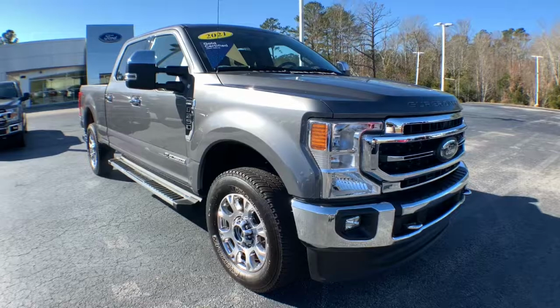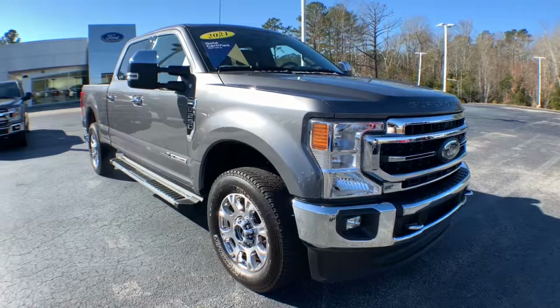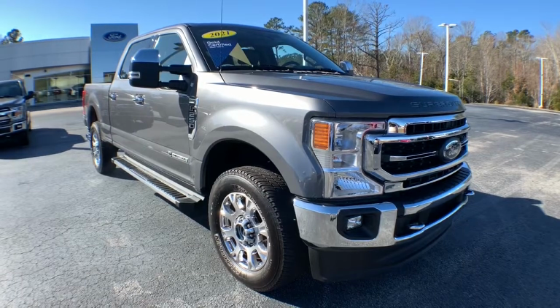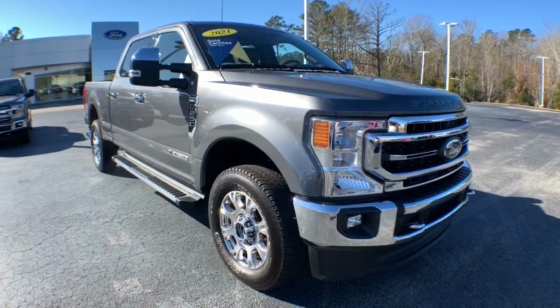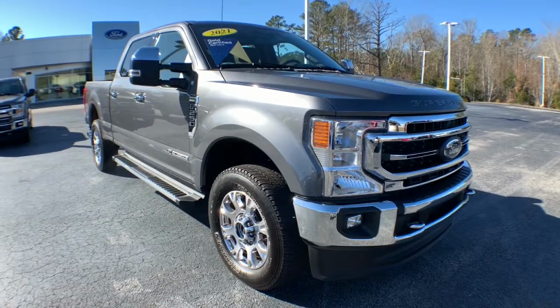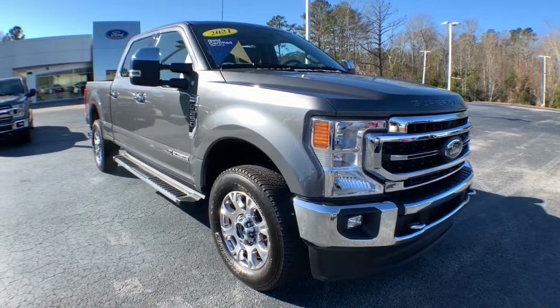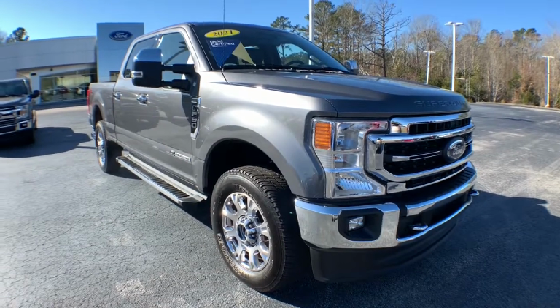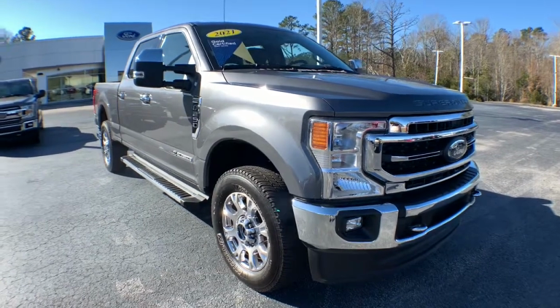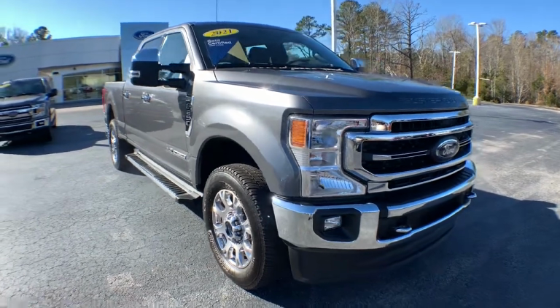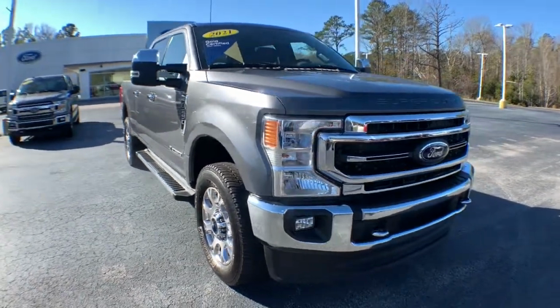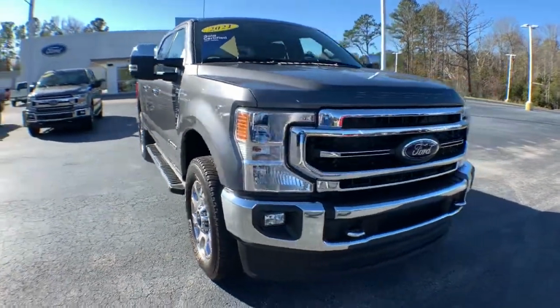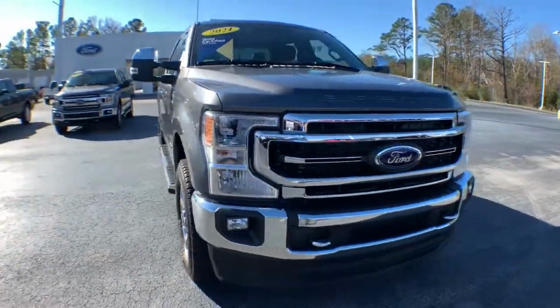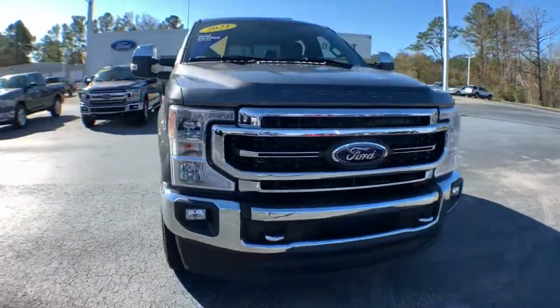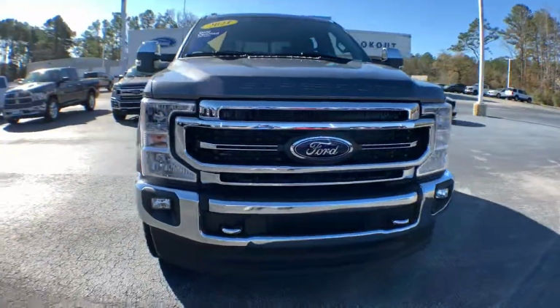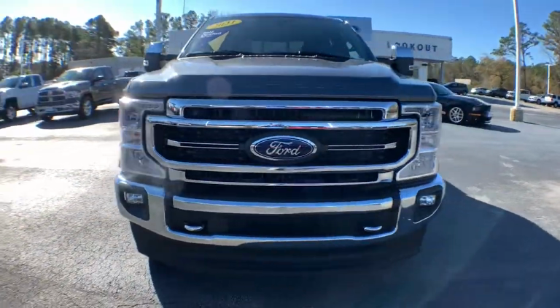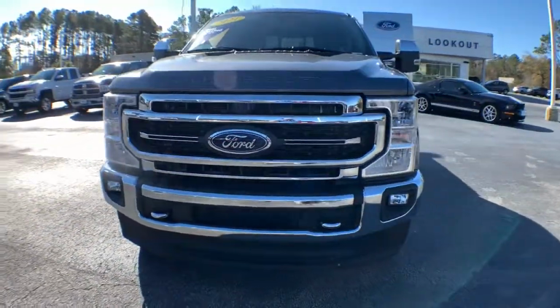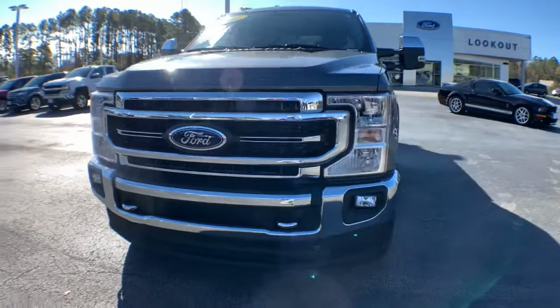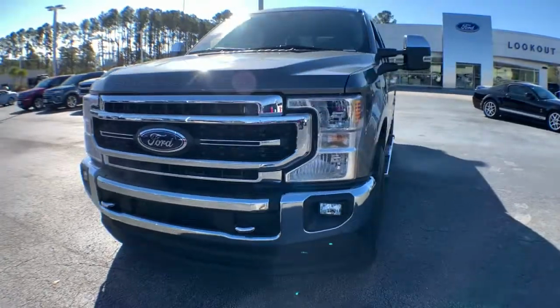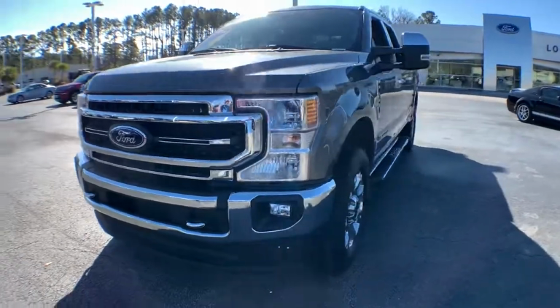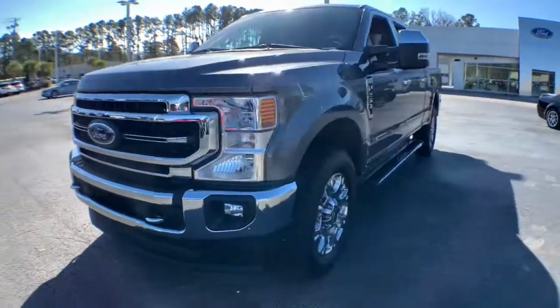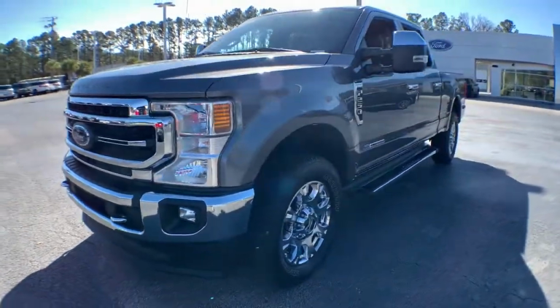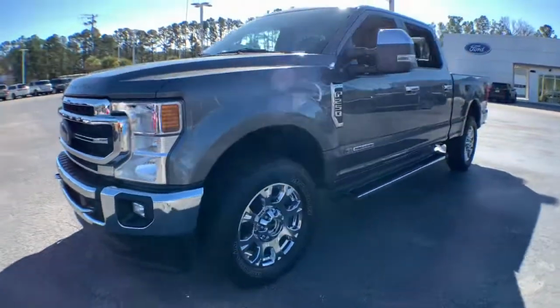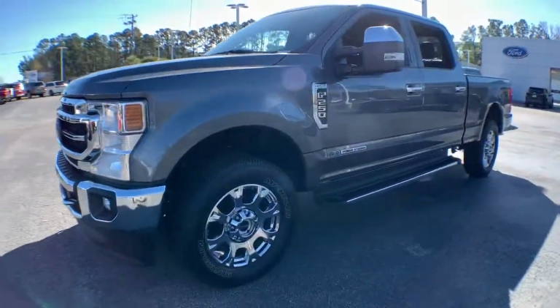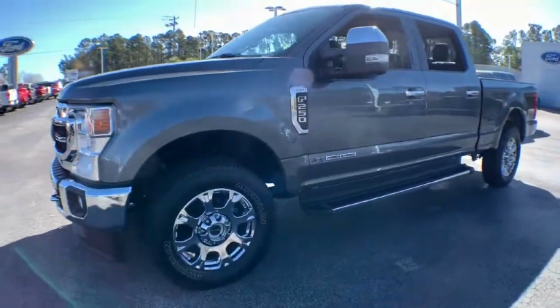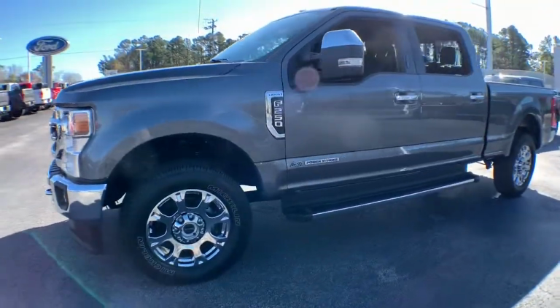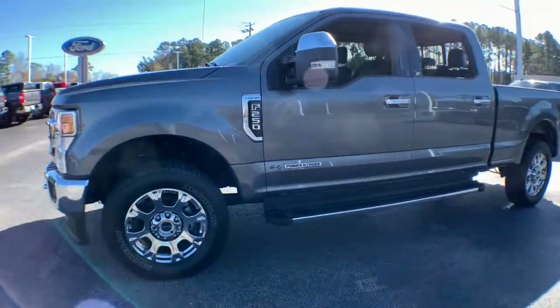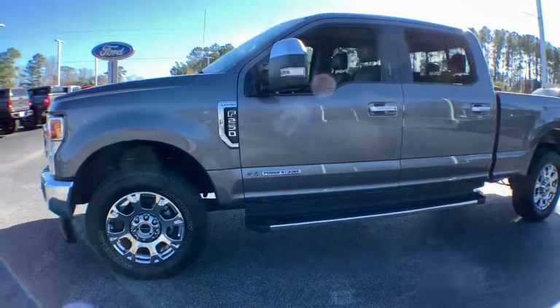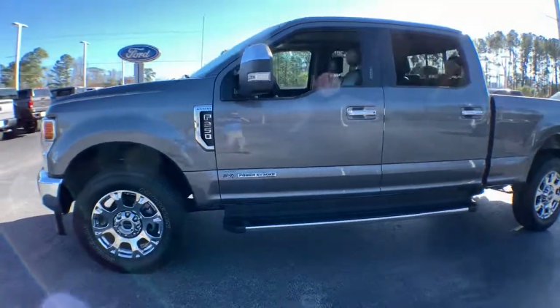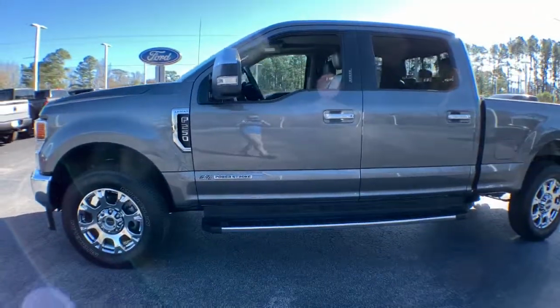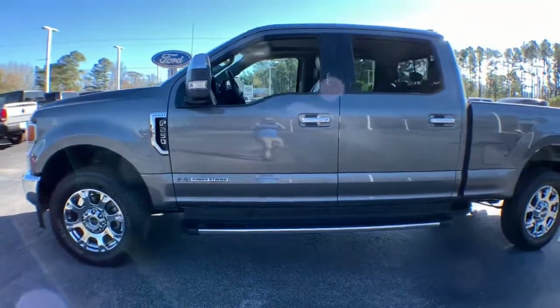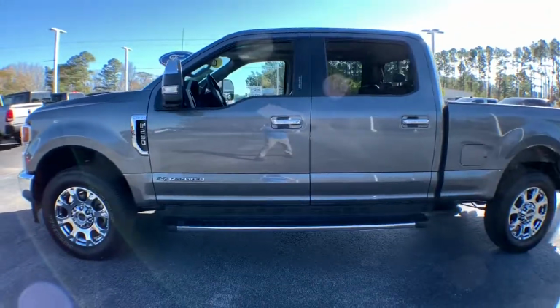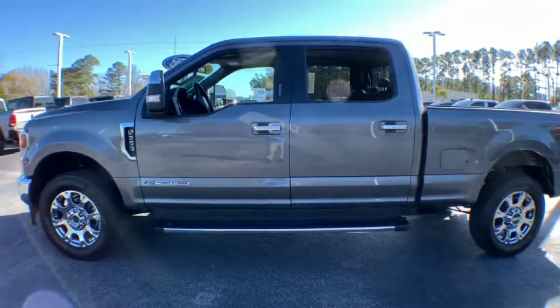Enjoy the view of this 2021 Ford F-250. This vehicle is an outstanding buy with fewer than 35,000 miles on the odometer.